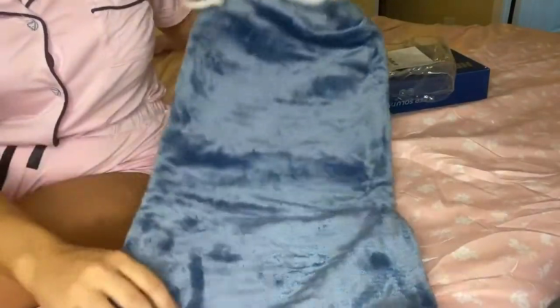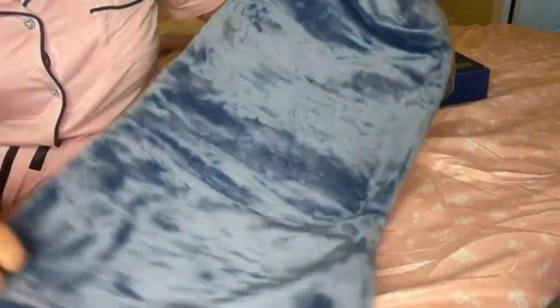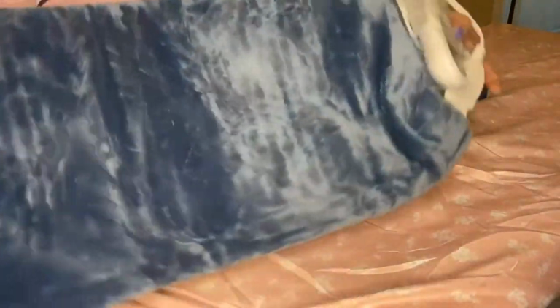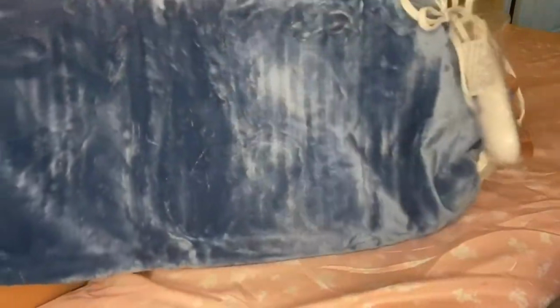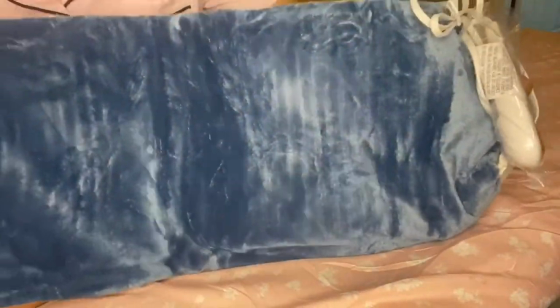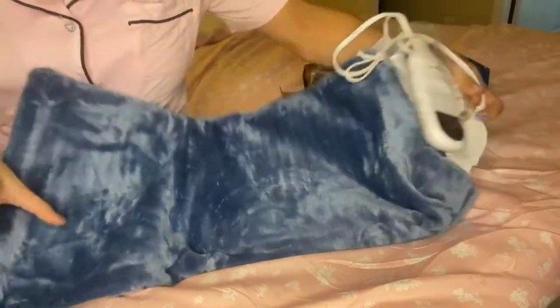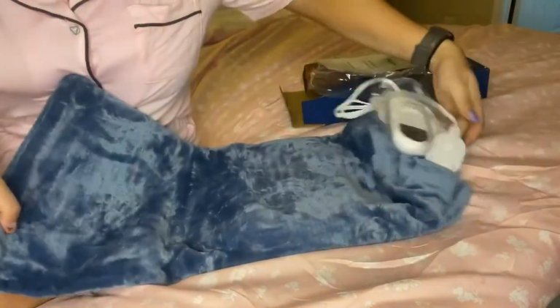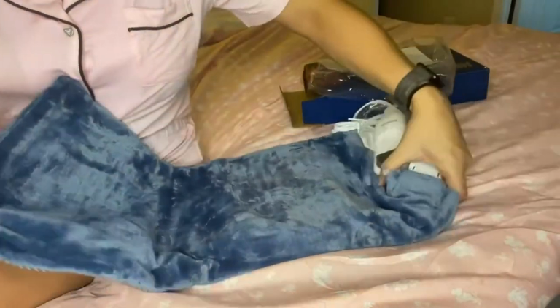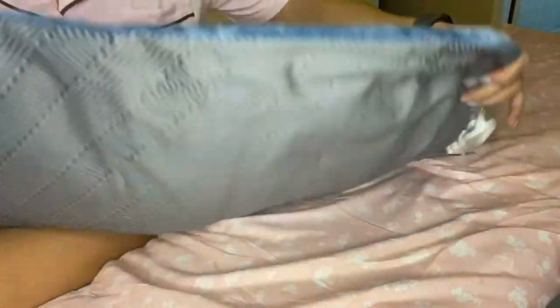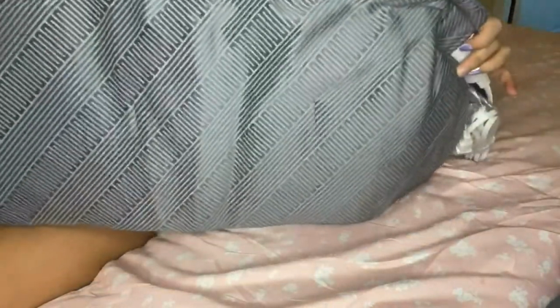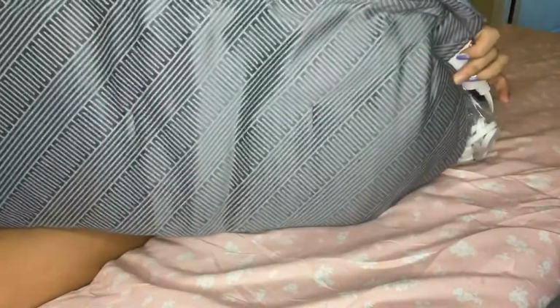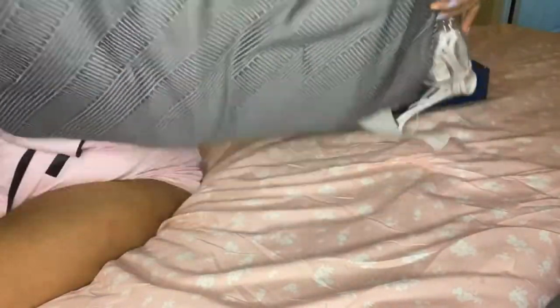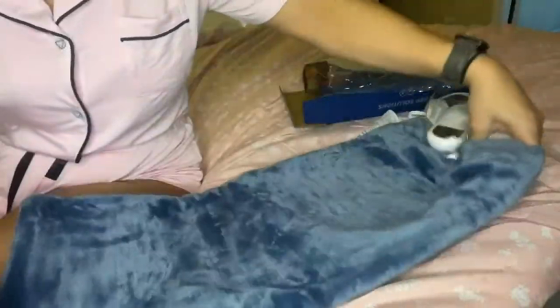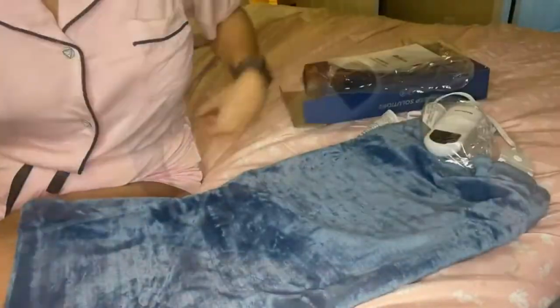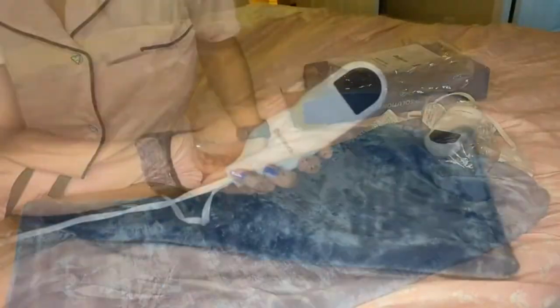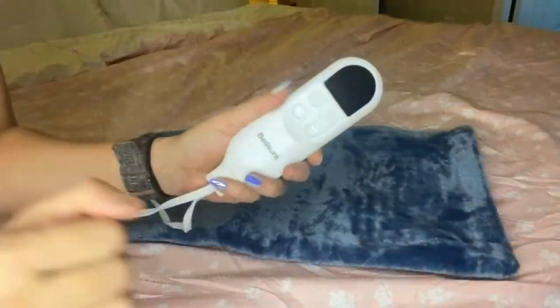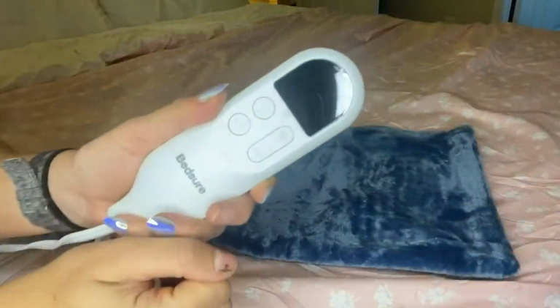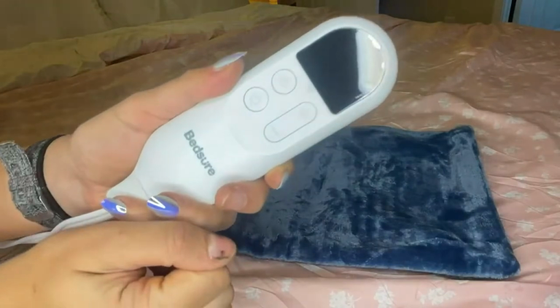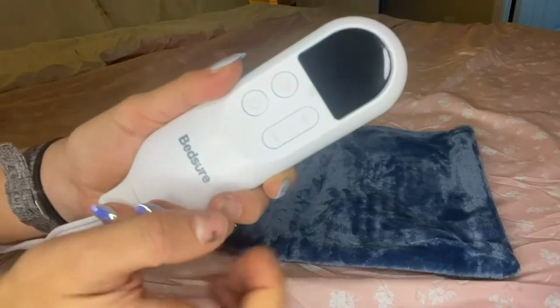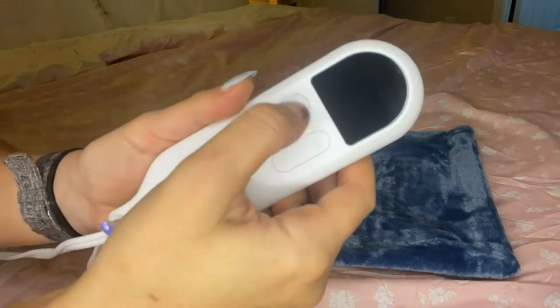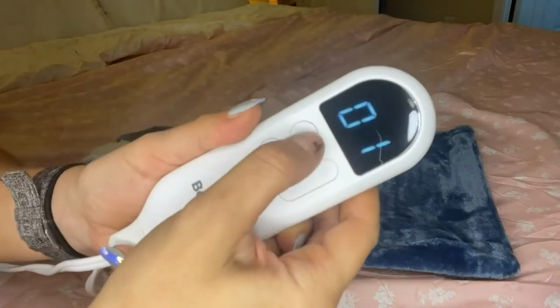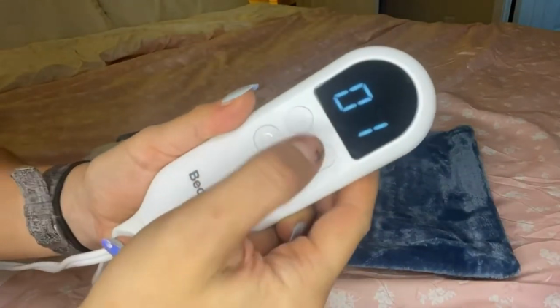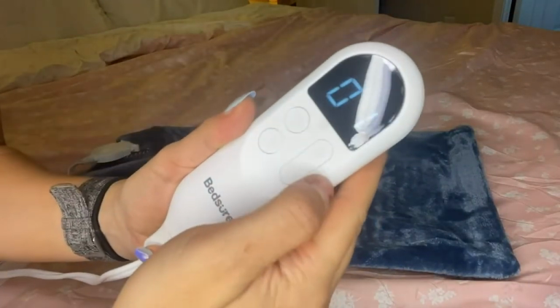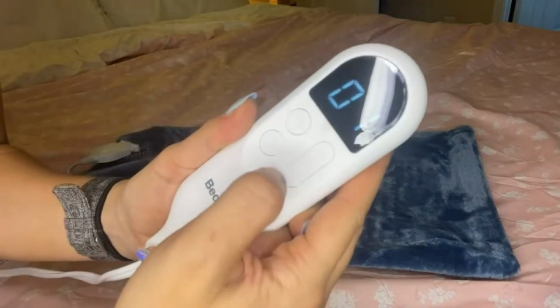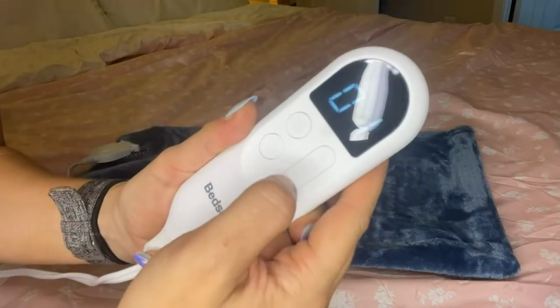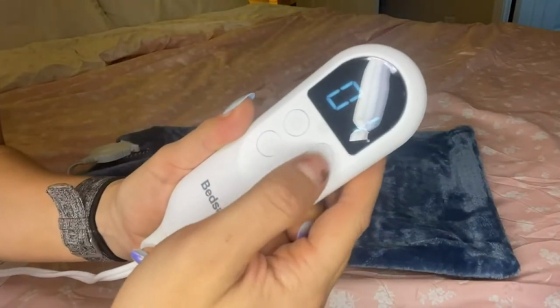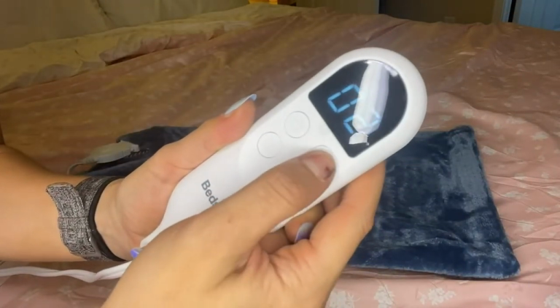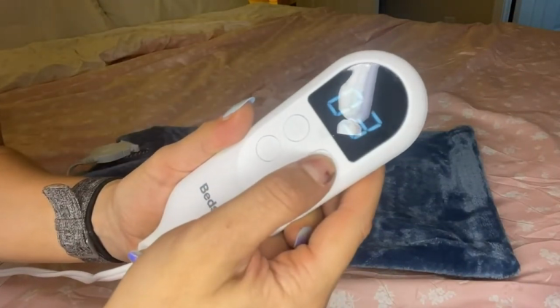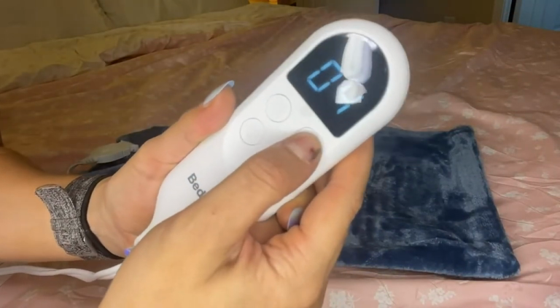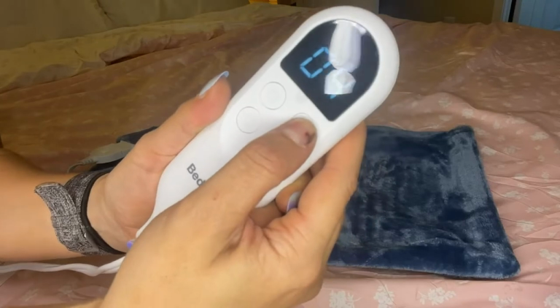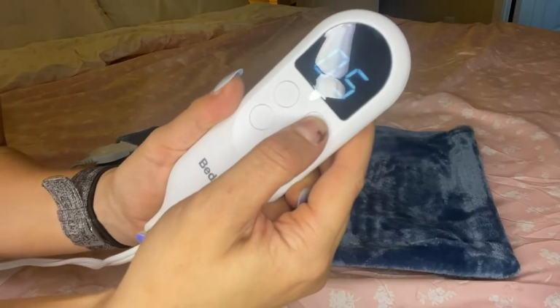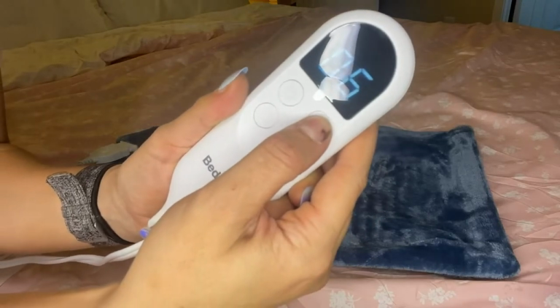The size of it is 12 inches by 24 inches. It comes in two different colors — gray as well as teal. It also has overheating protection, so it's not going to give you too much heat, which is excellent.